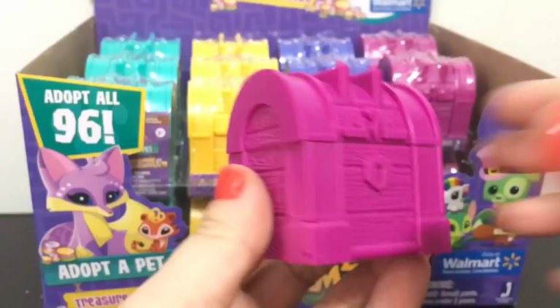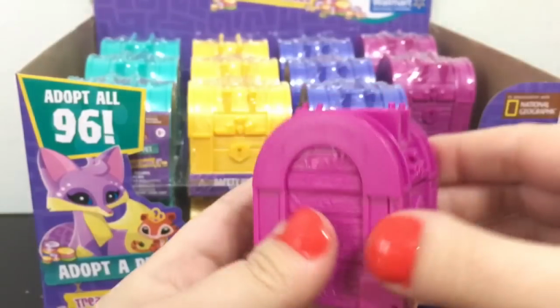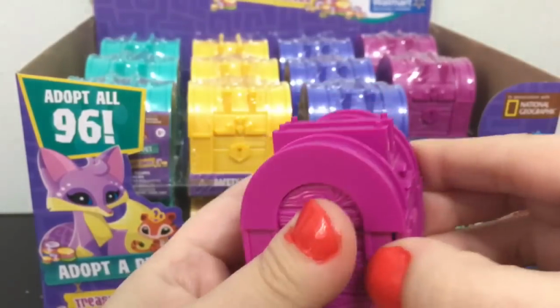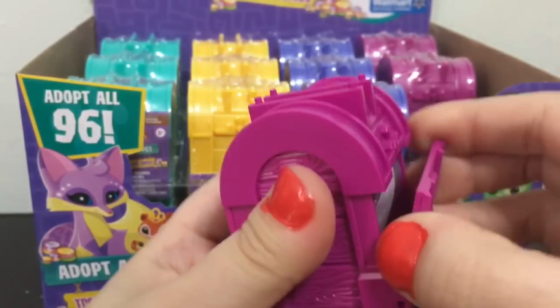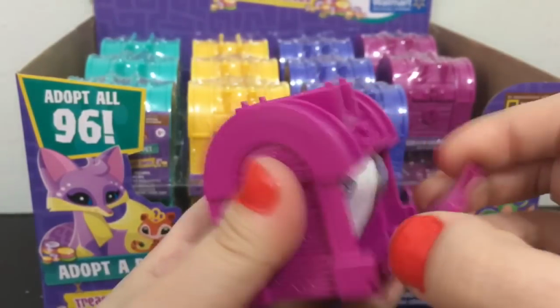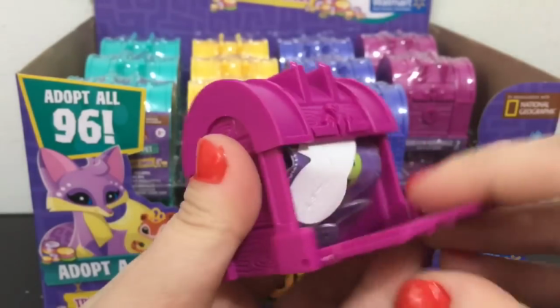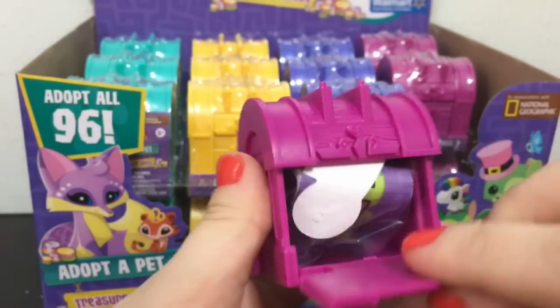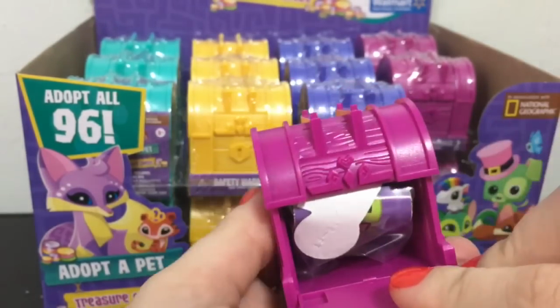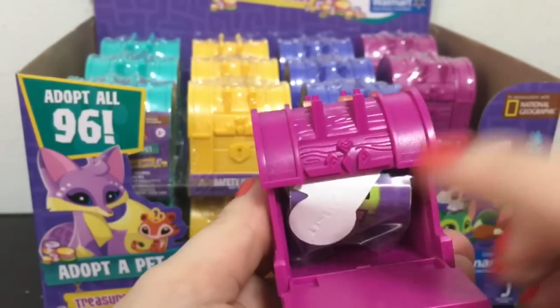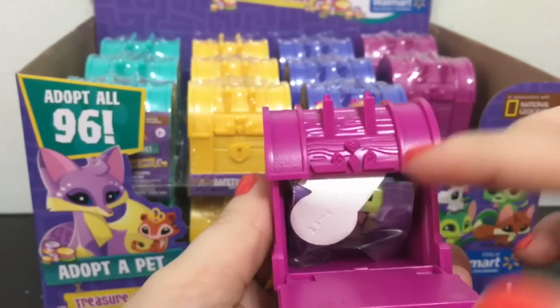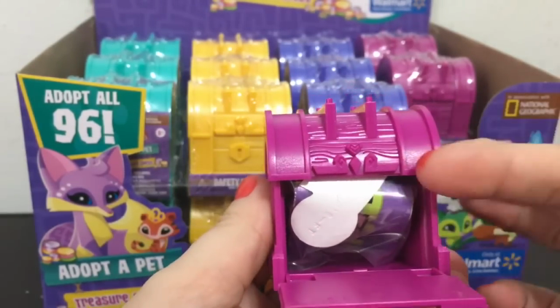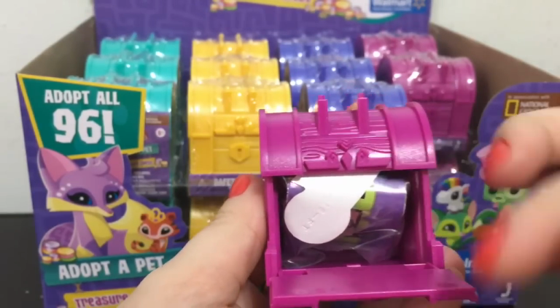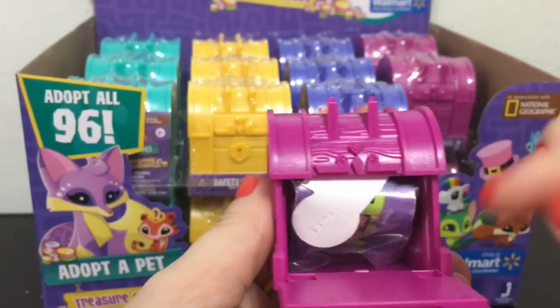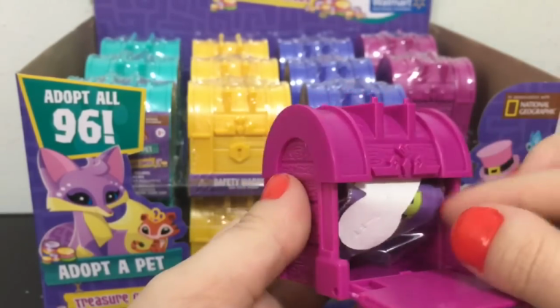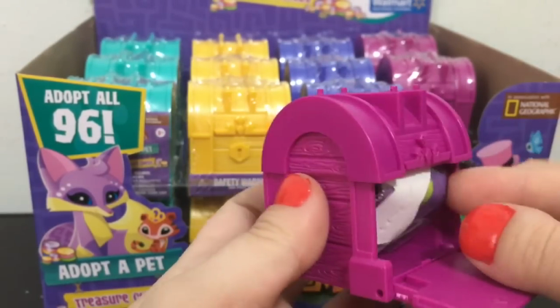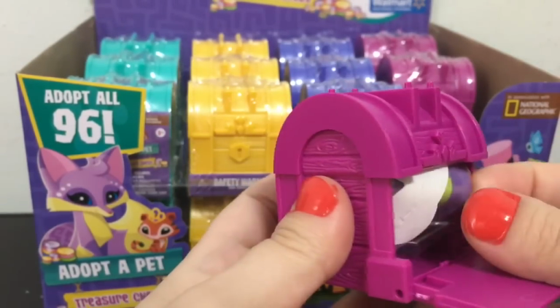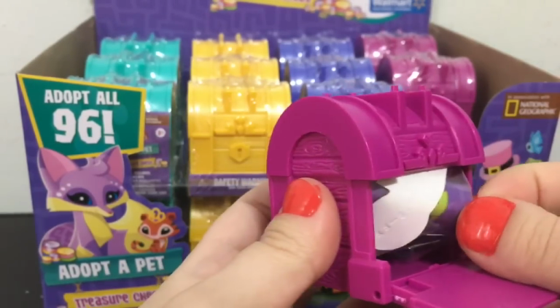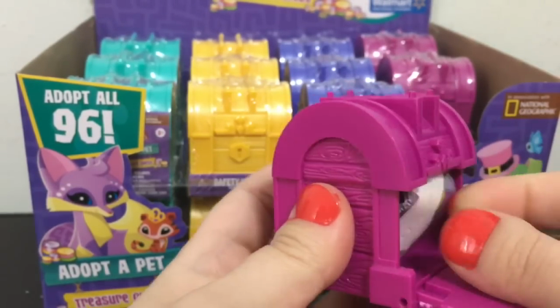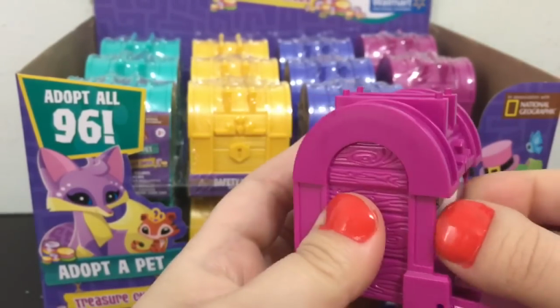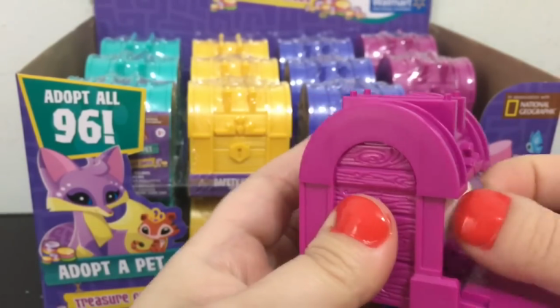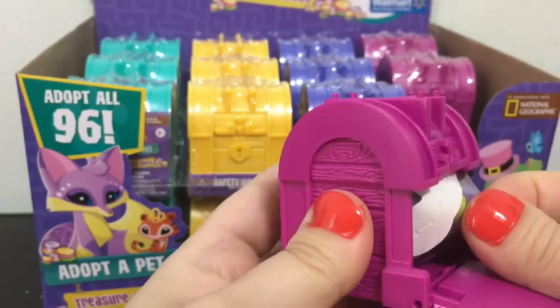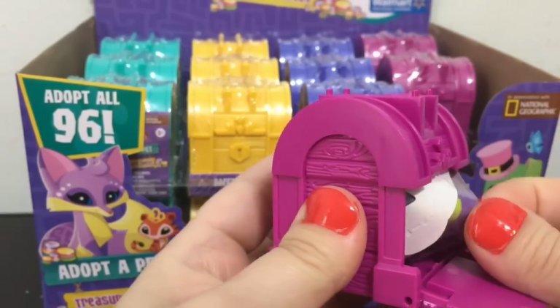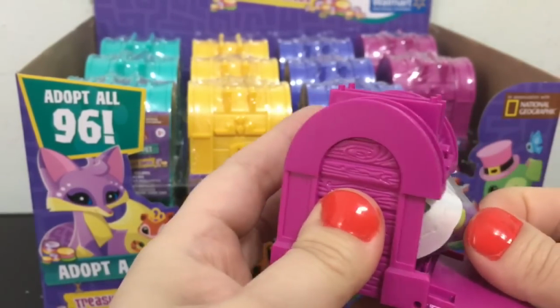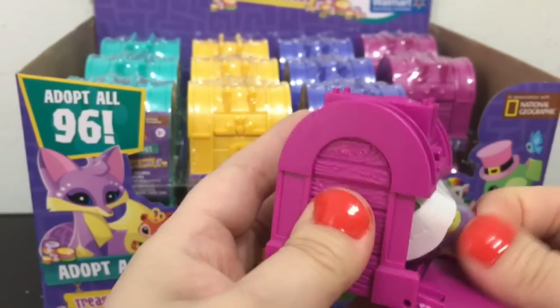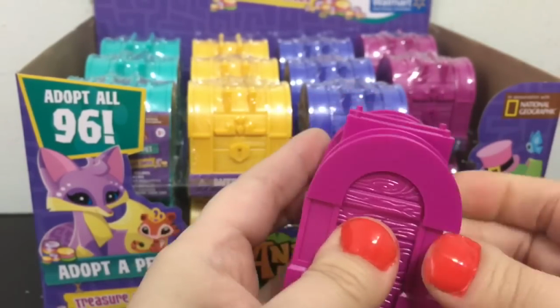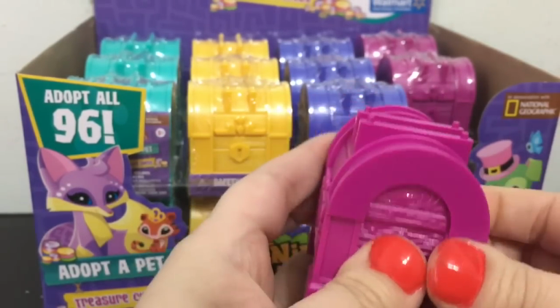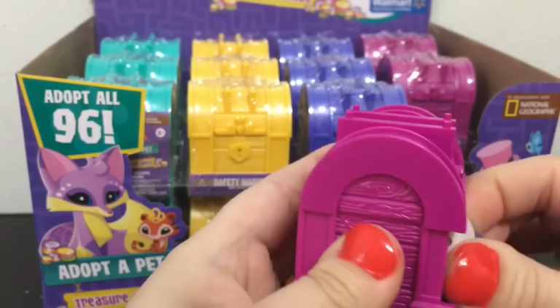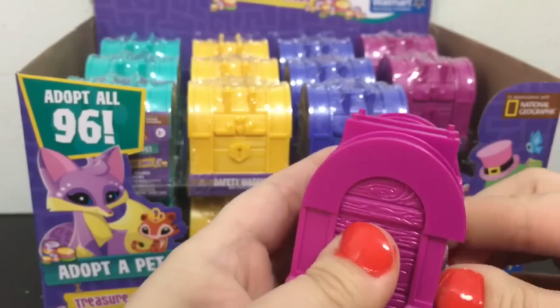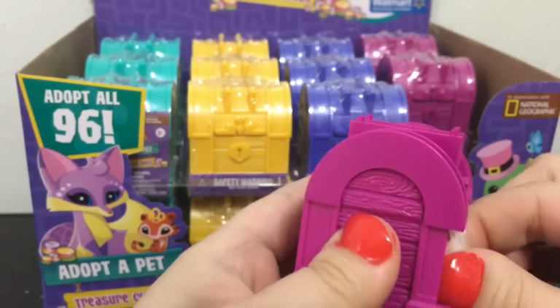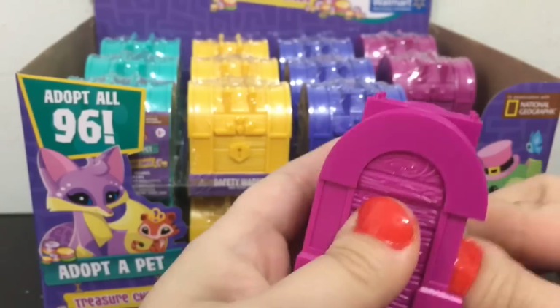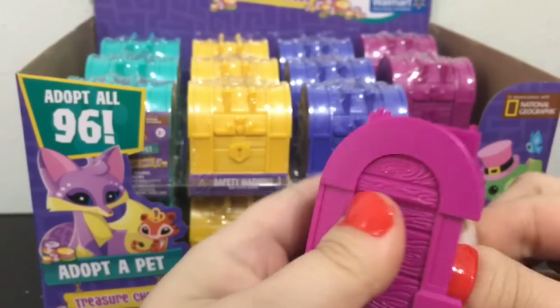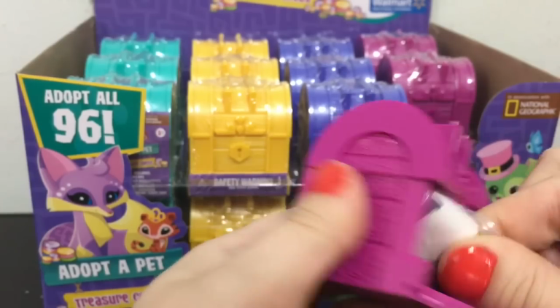In each treasure chest you get one pet, two accessories, one den item, one checklist, and an exclusive online game code. Now I'm going to open up my first one — the front comes off and then you pull out your contents.